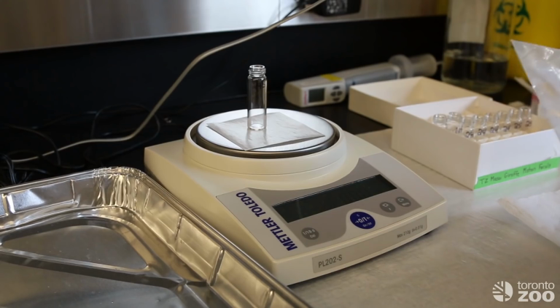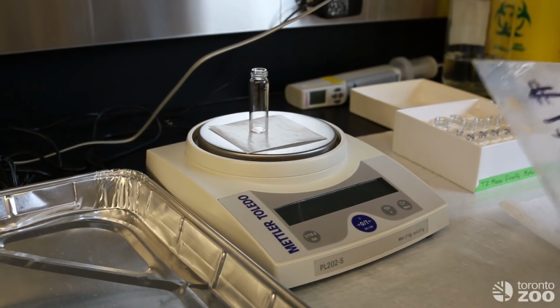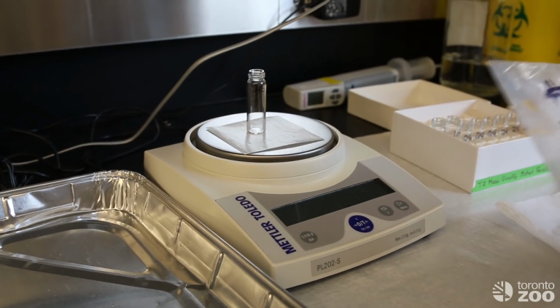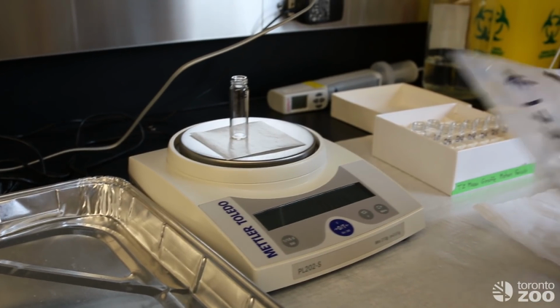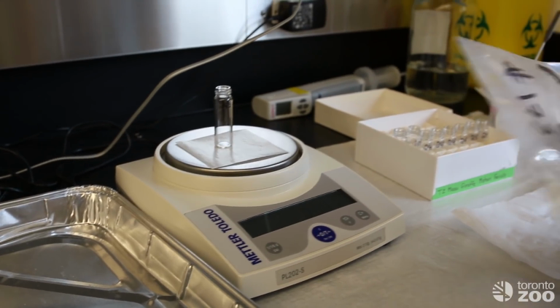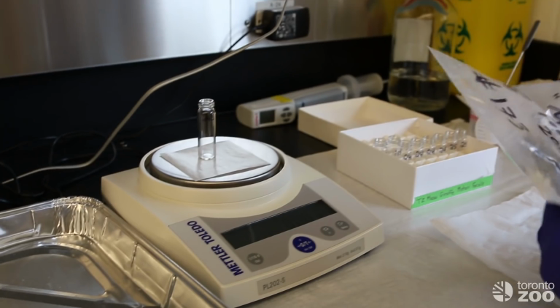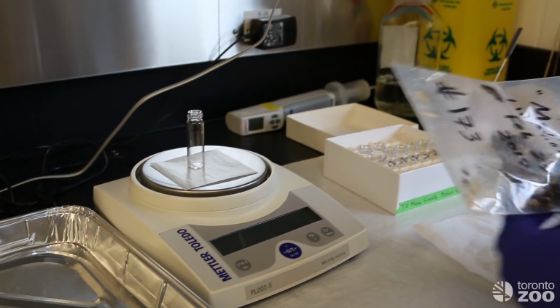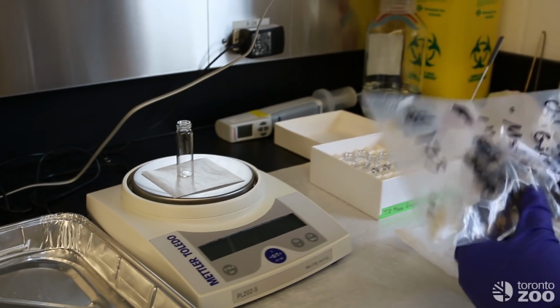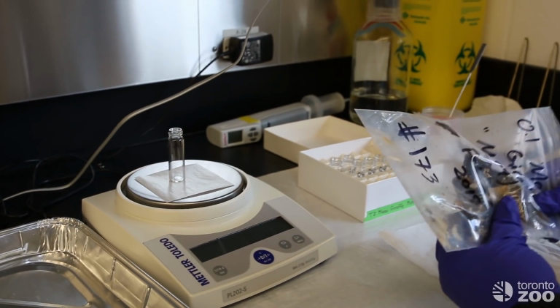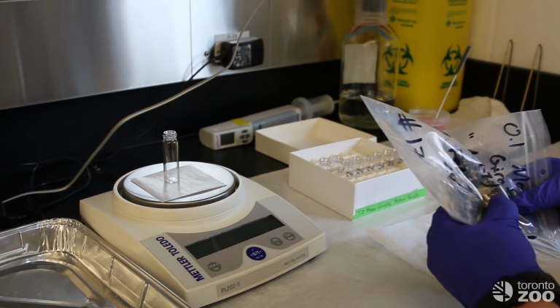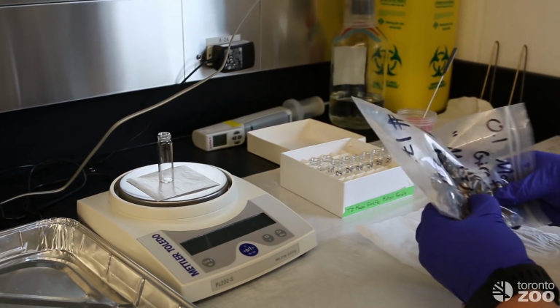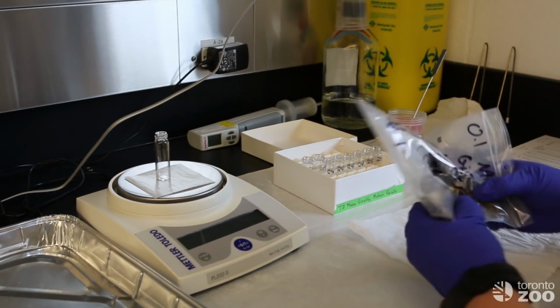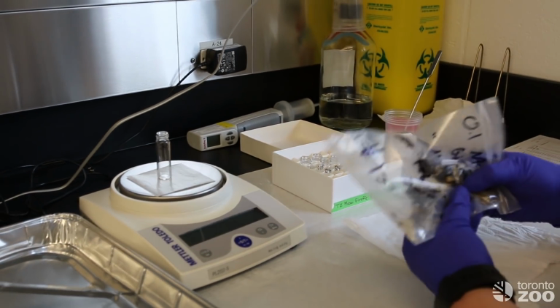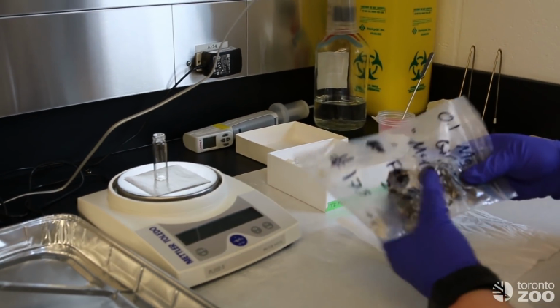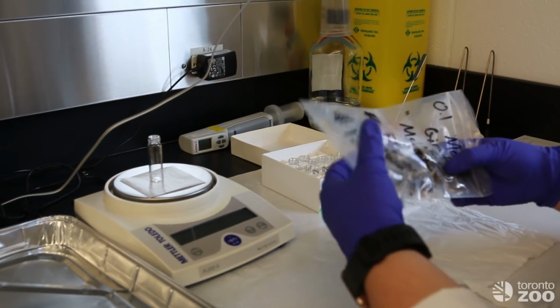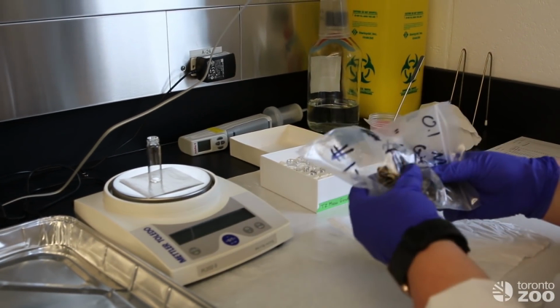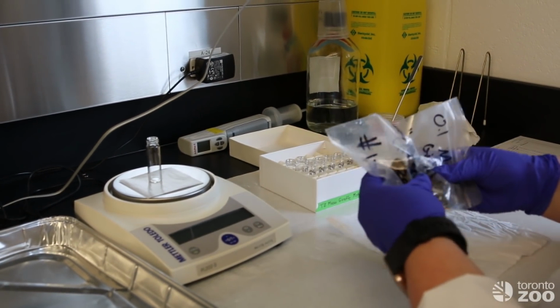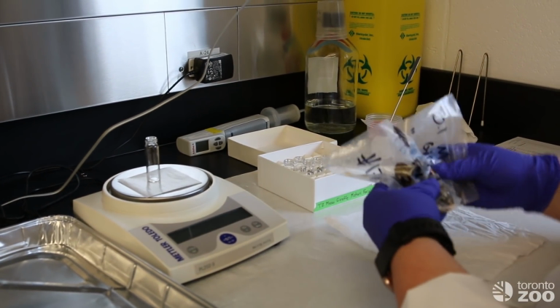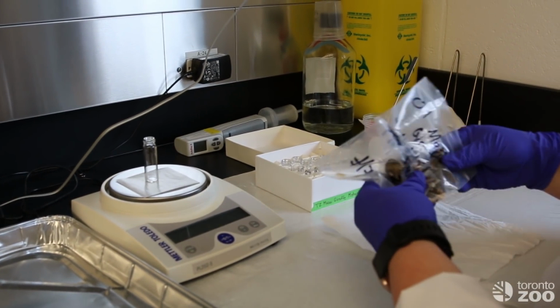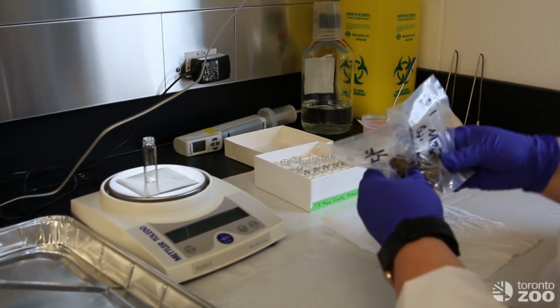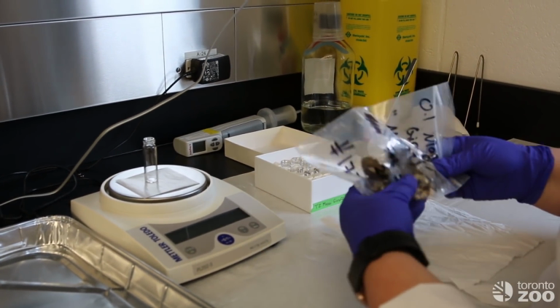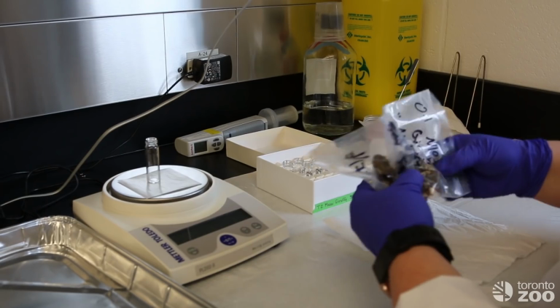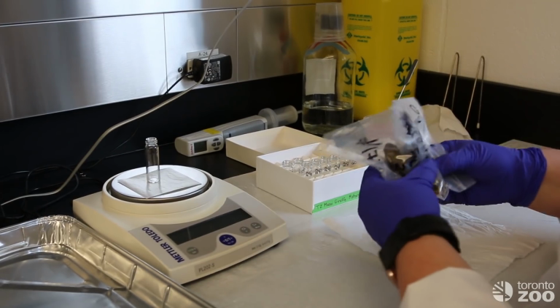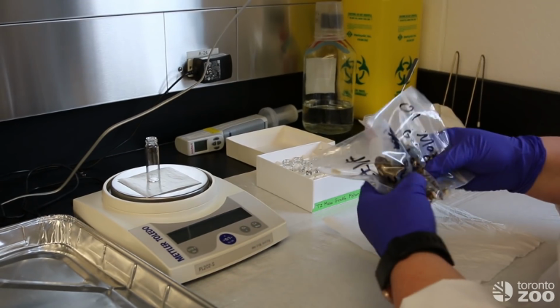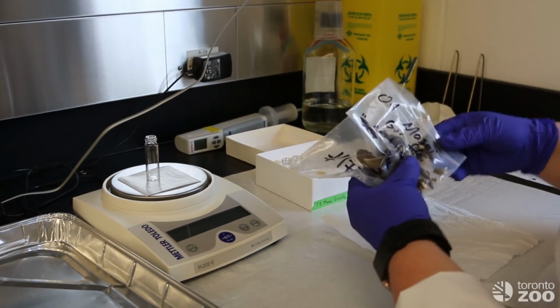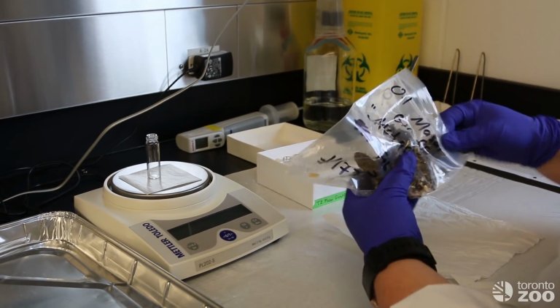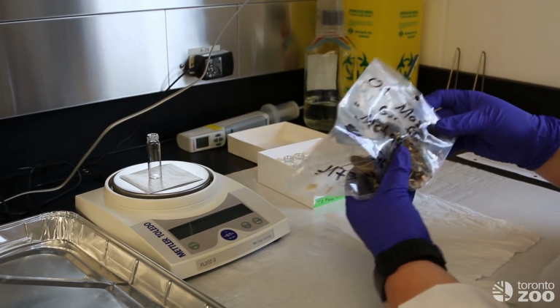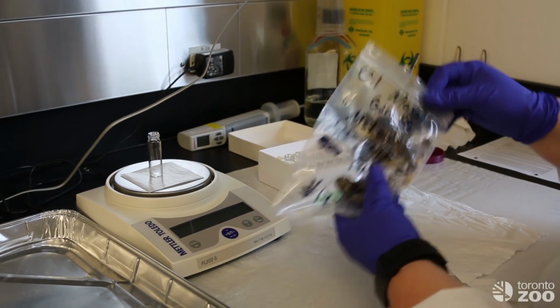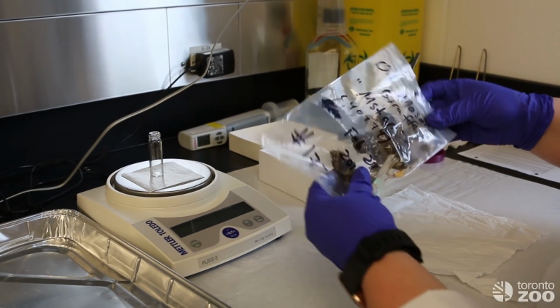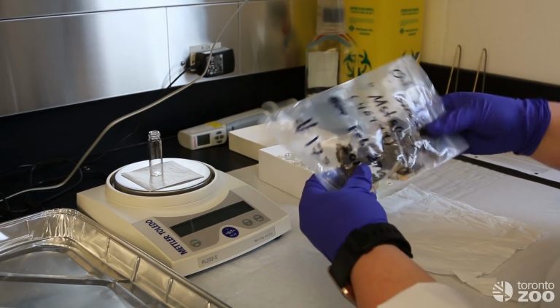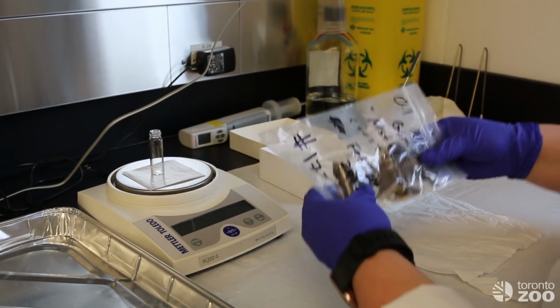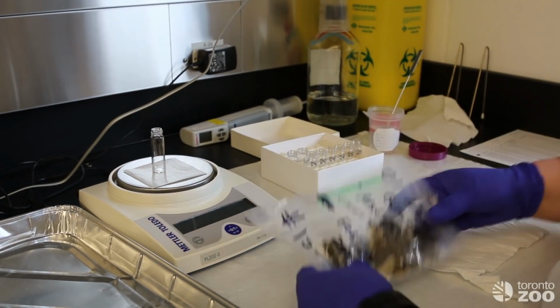We want to make sure that we mix up the sample so that it is not biased where we are getting the sample from.